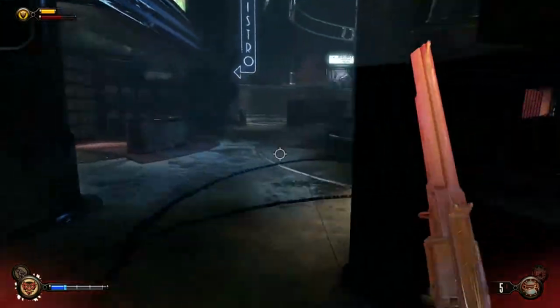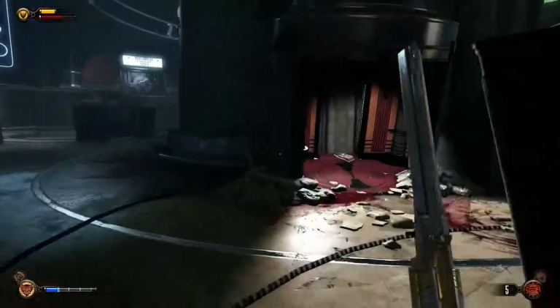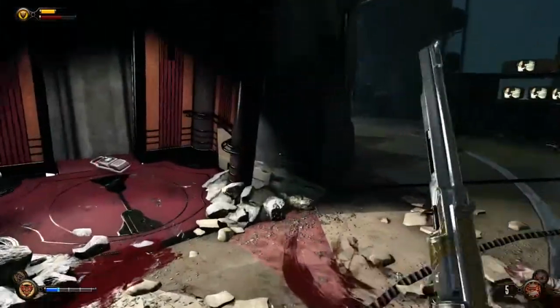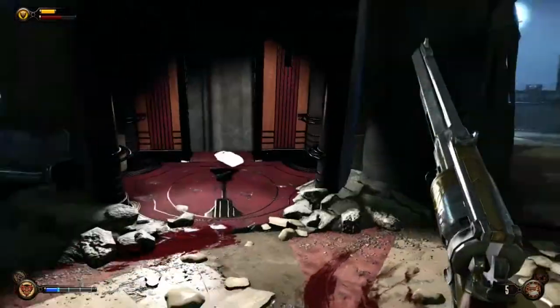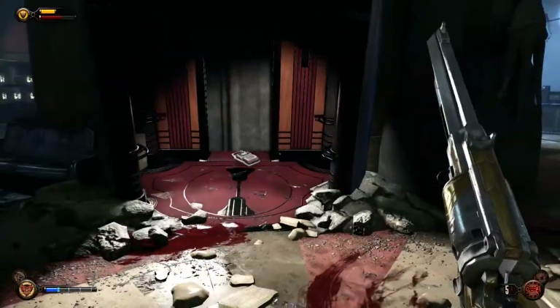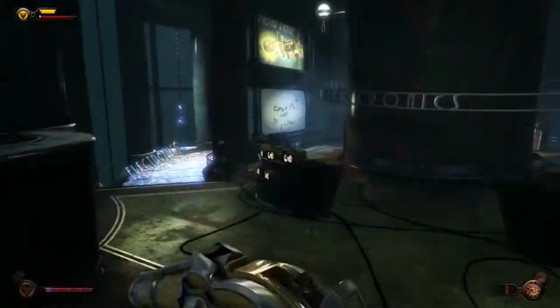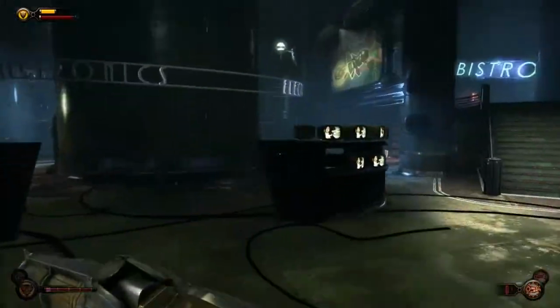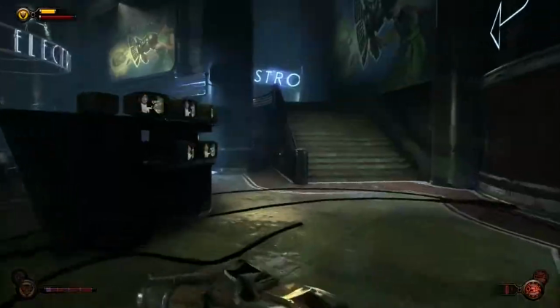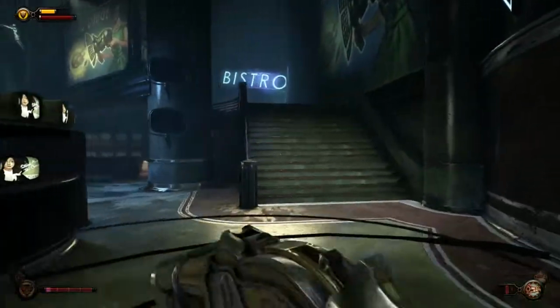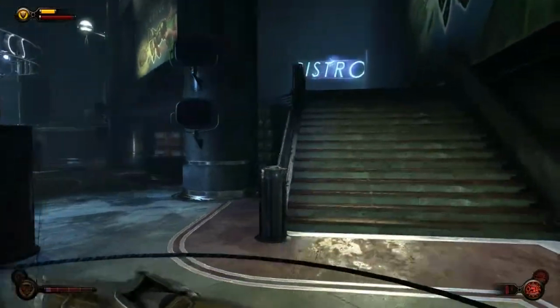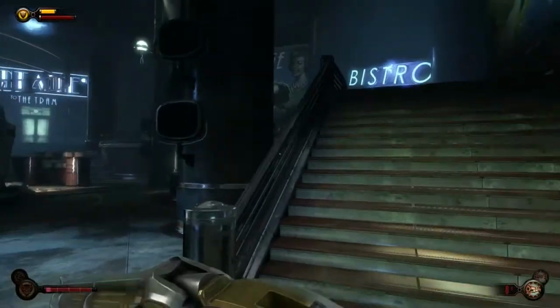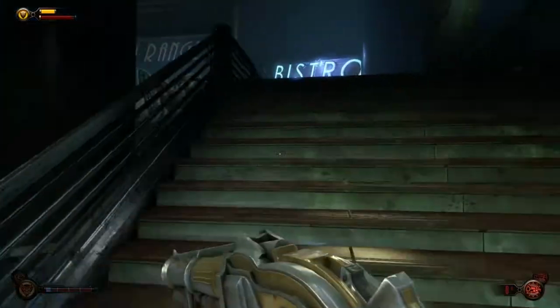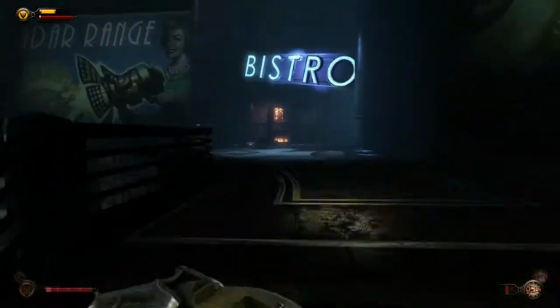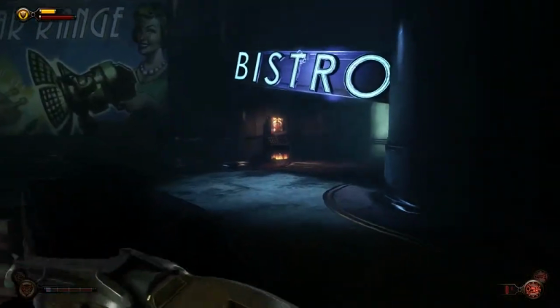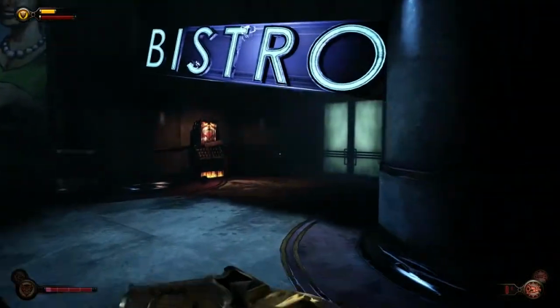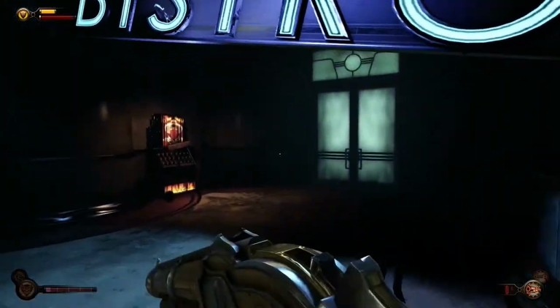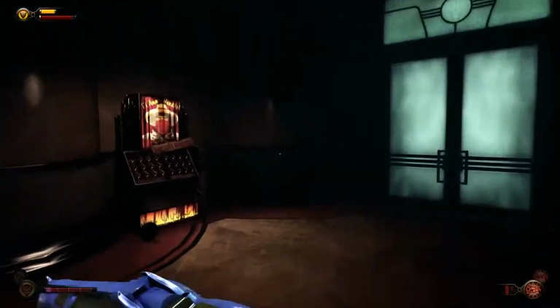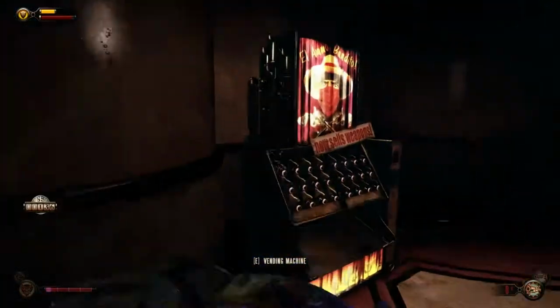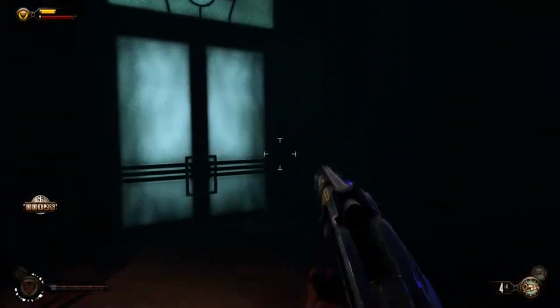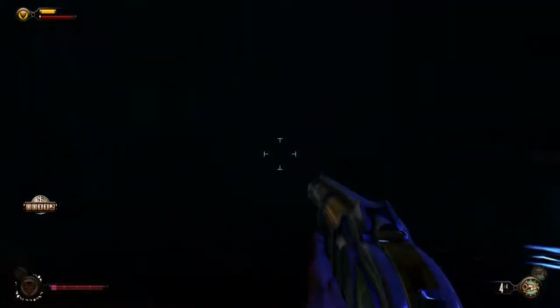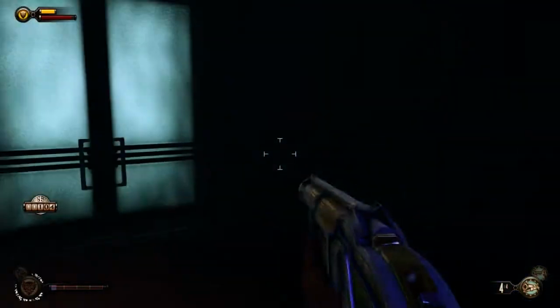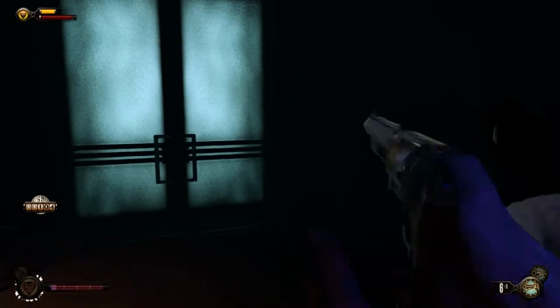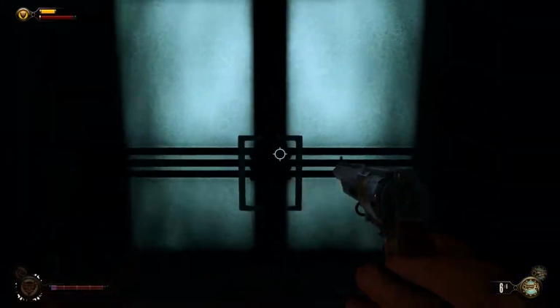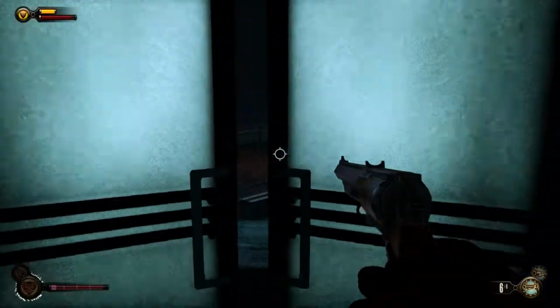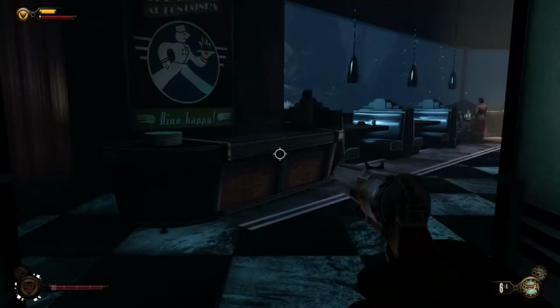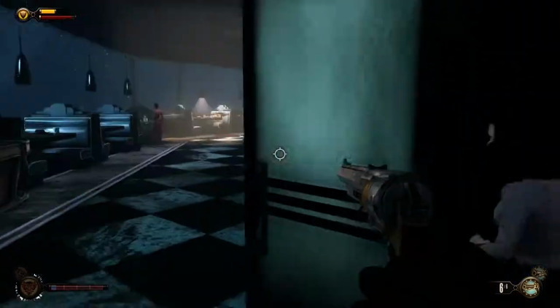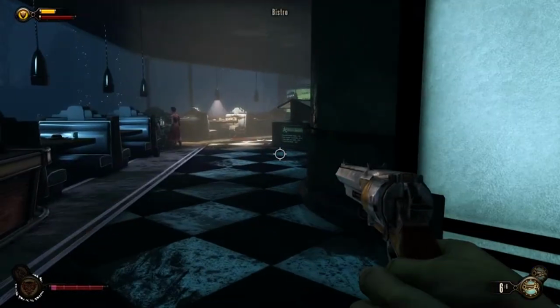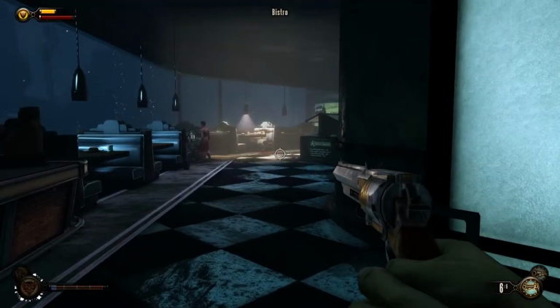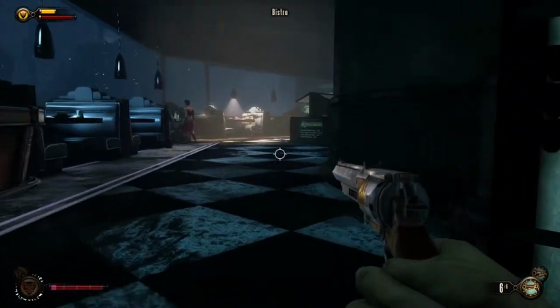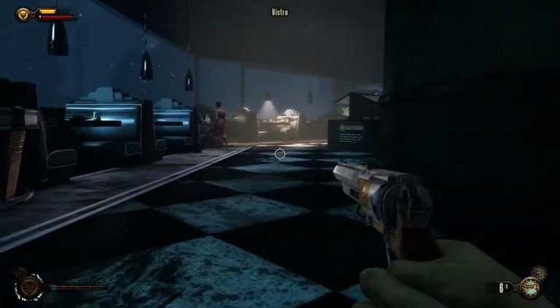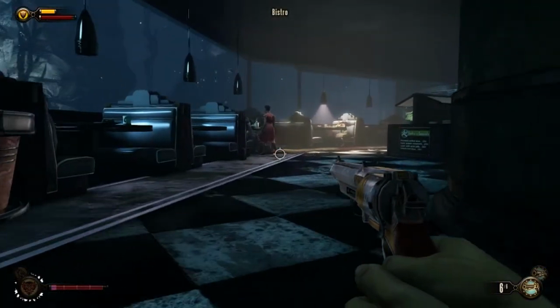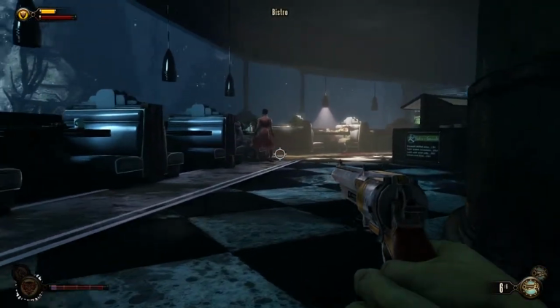Right here — there's the audio log. Now next thing you're going to be doing is heading up into the Bistro. This is in the same room as you found the audio log — it's just right up to the left, you'll see some stairs. You actually probably could see it in the last little fight scene.